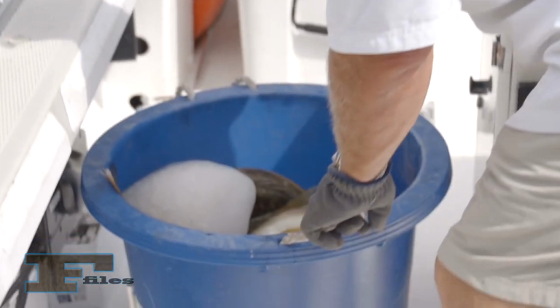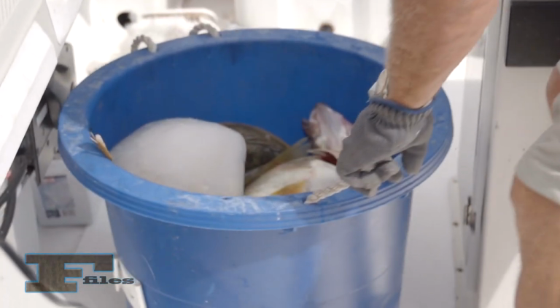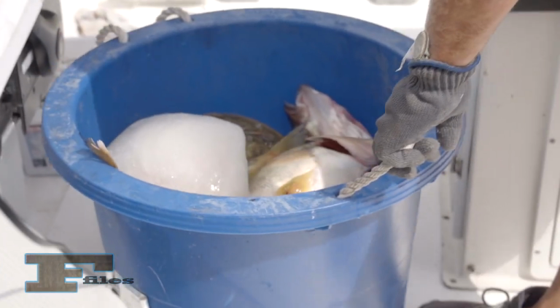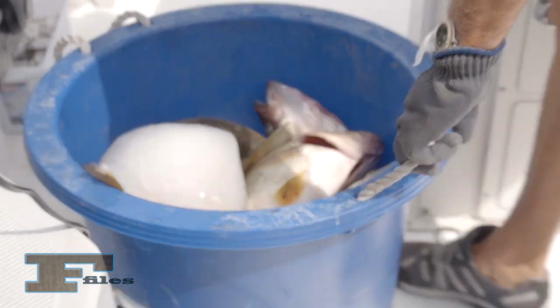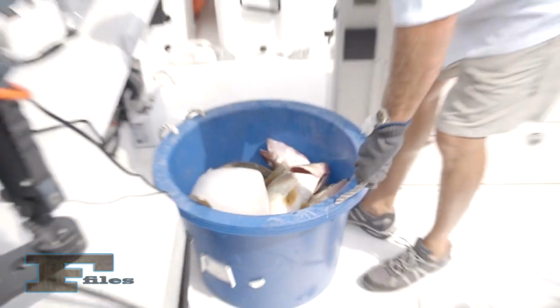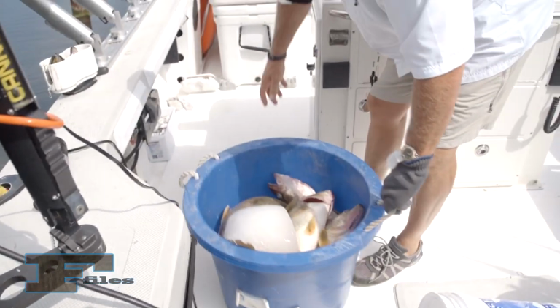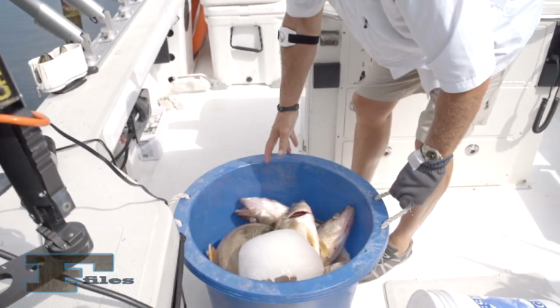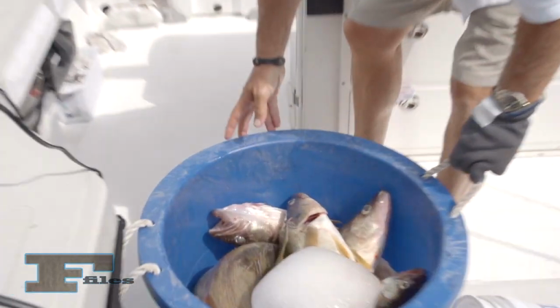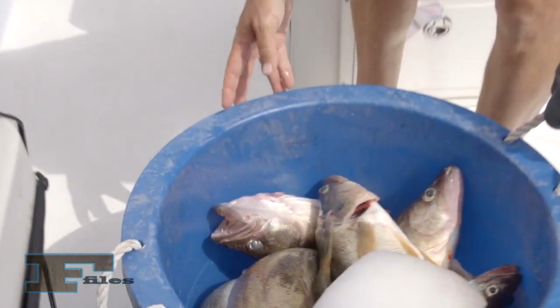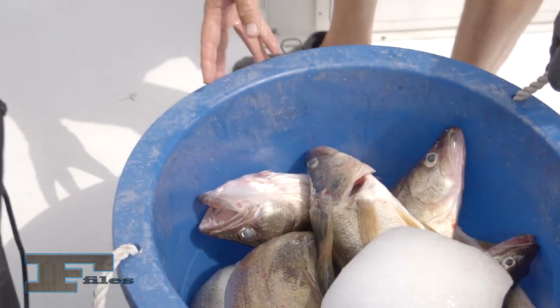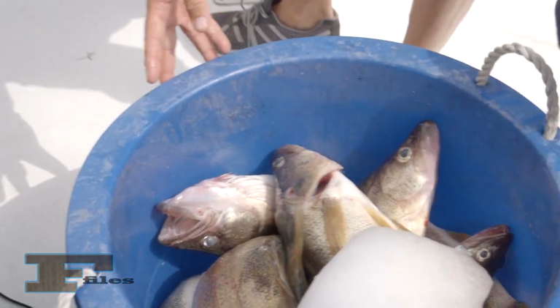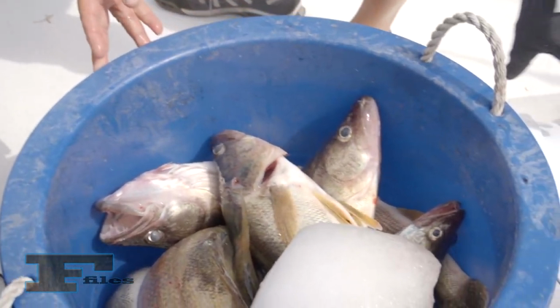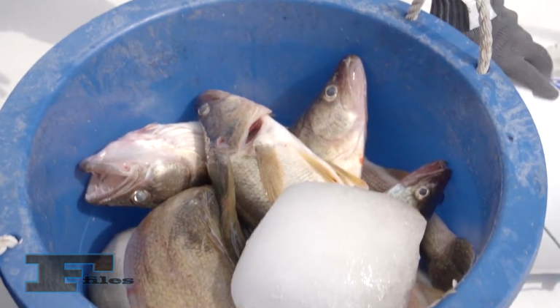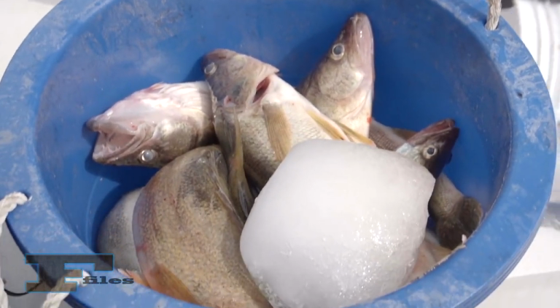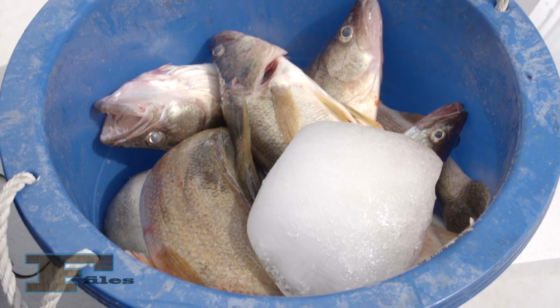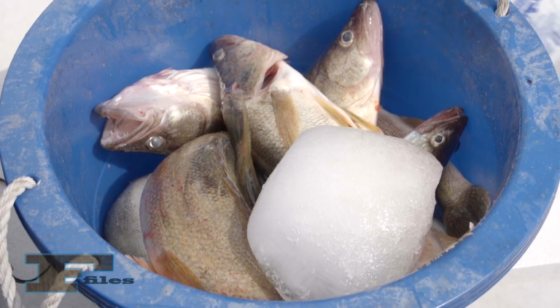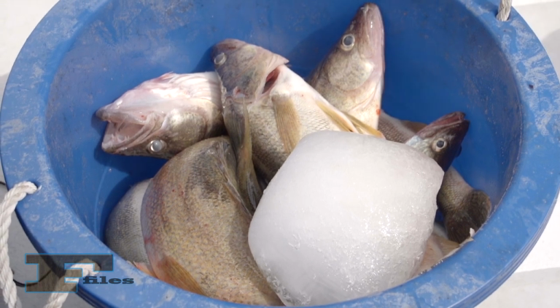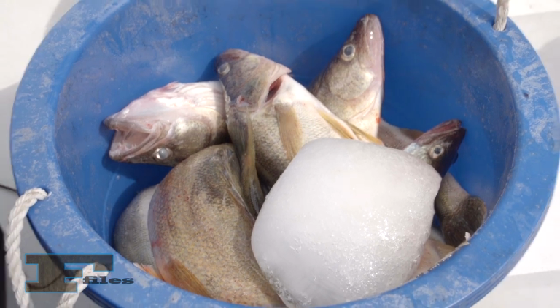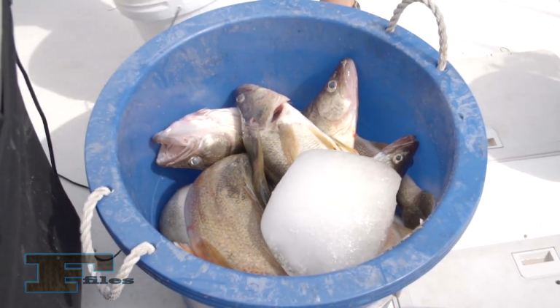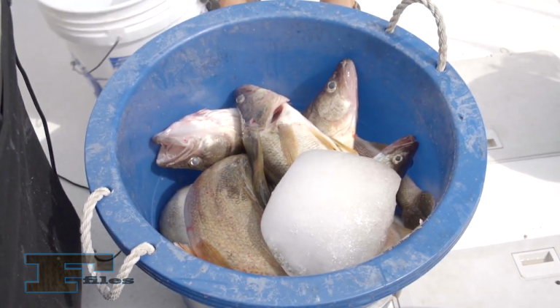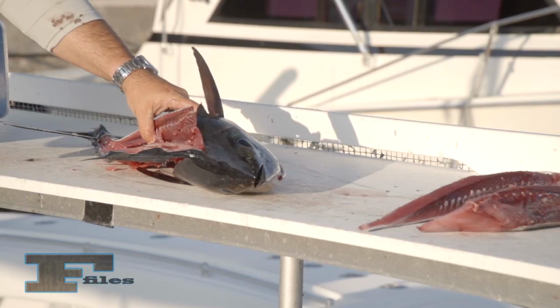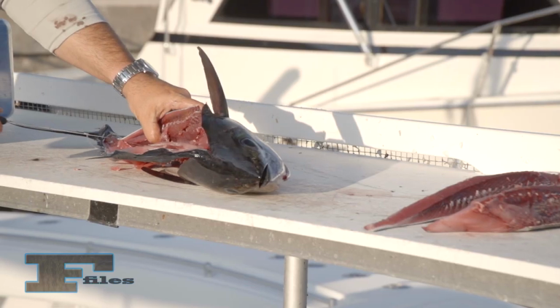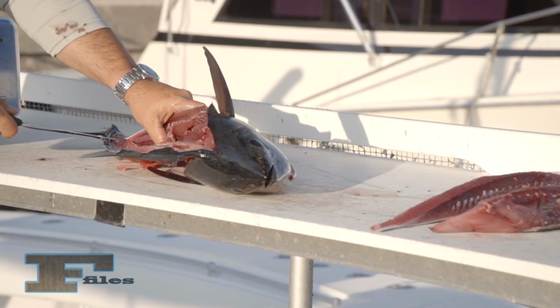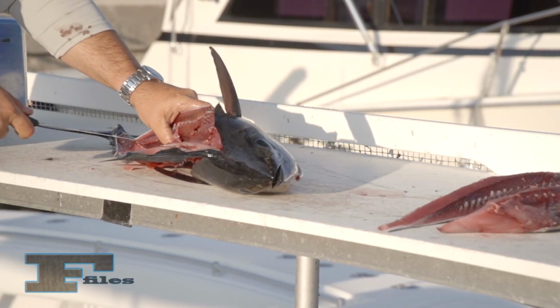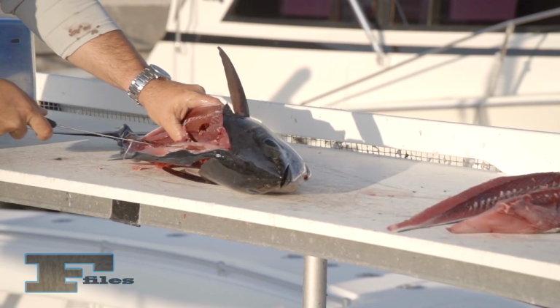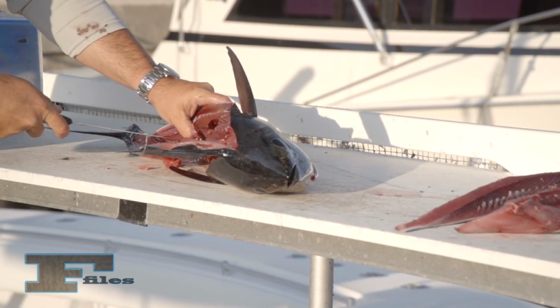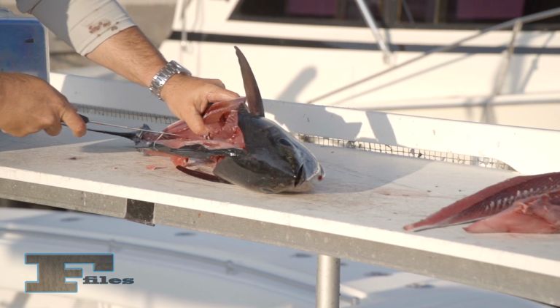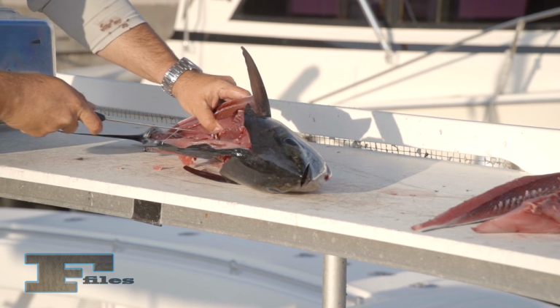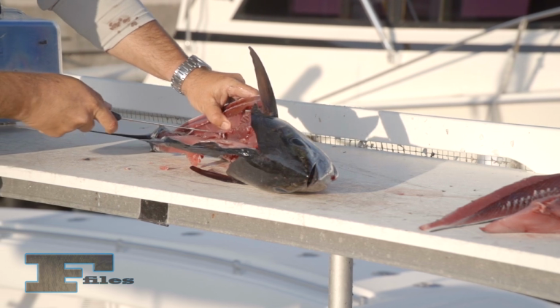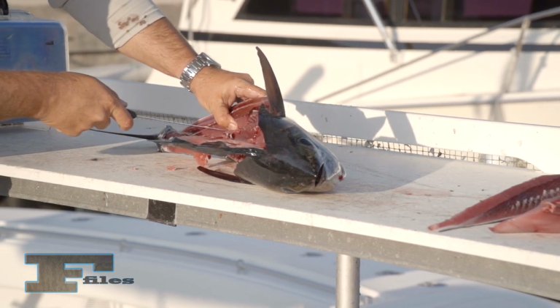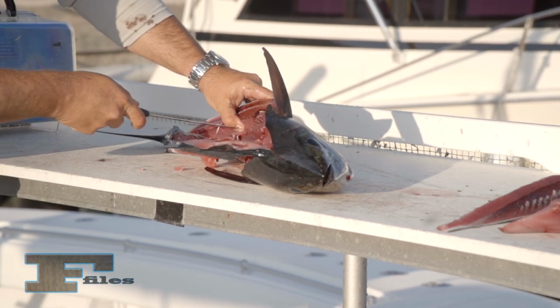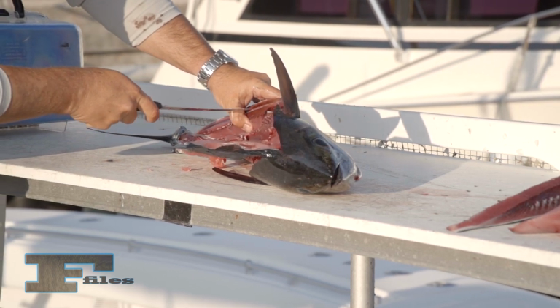Avoid placing fish in plastic bags or any non-porous wrapping, and do not leave them in the sun. Without air circulation, fish will spoil. Any fish that does not have a fresh odor, red gills, and clear eyes should be discarded.